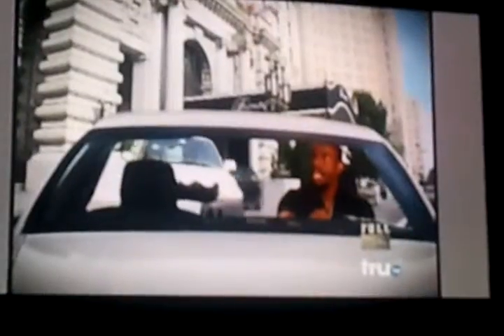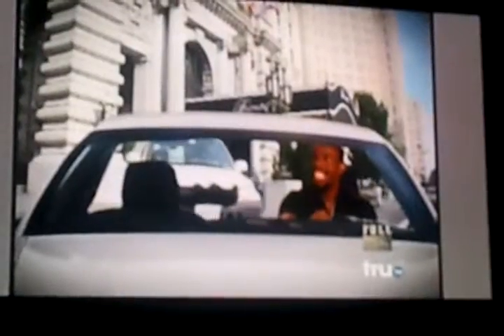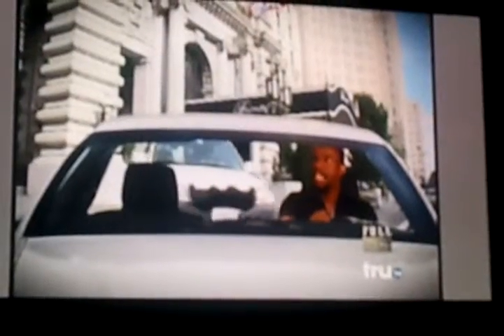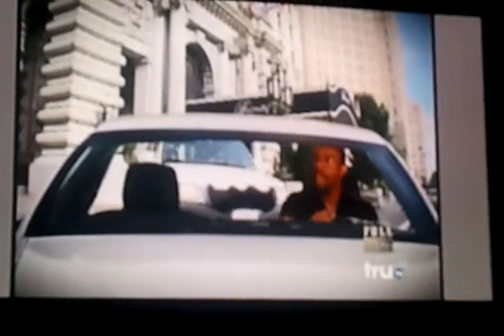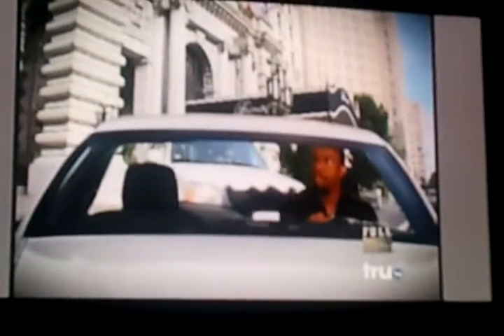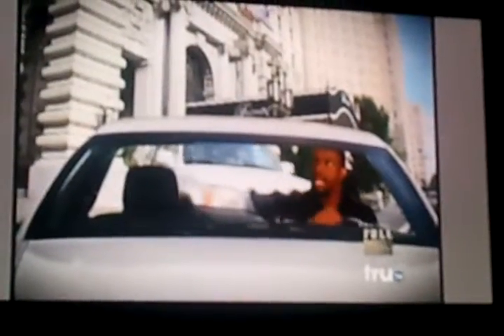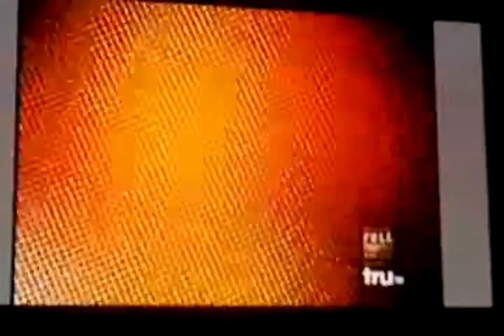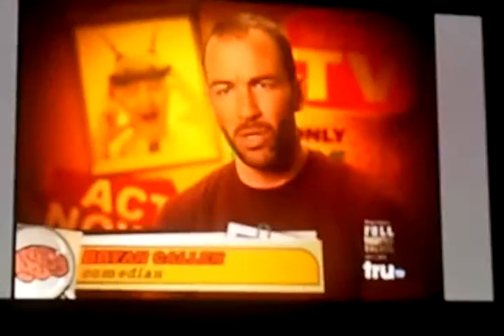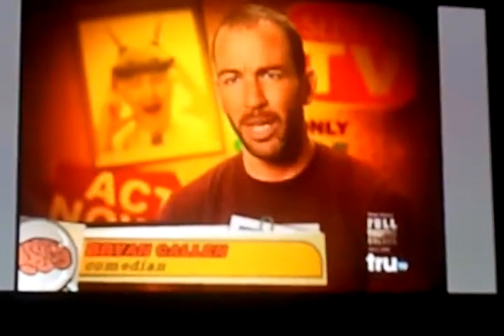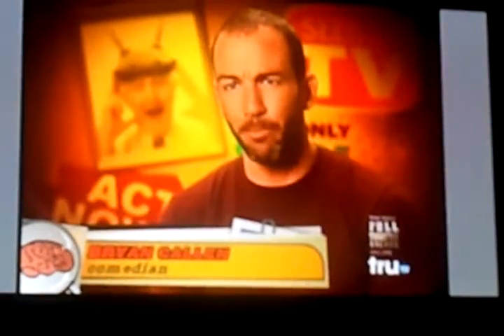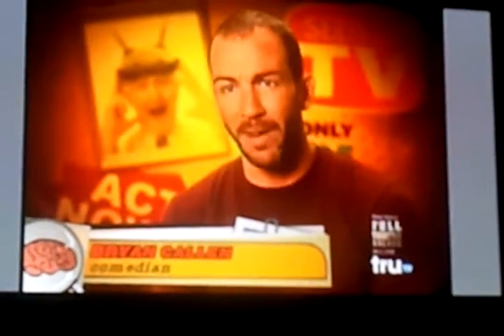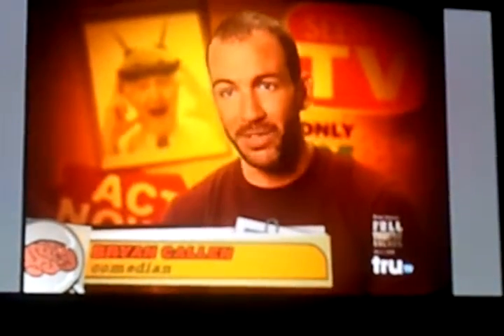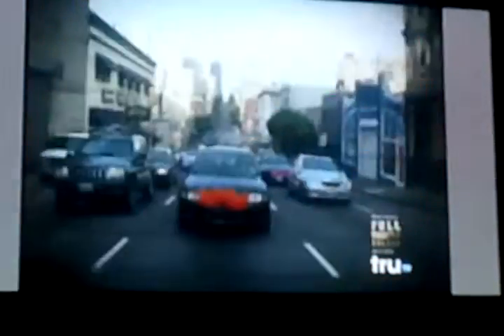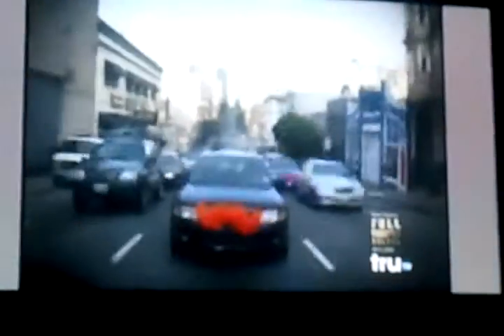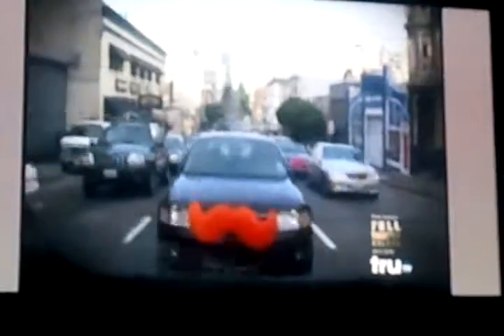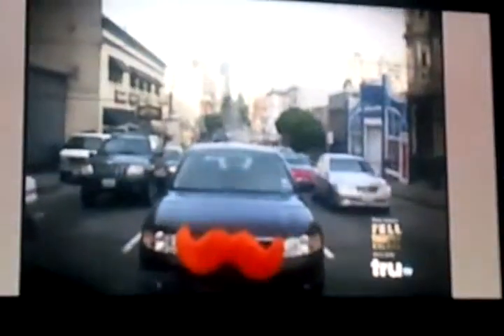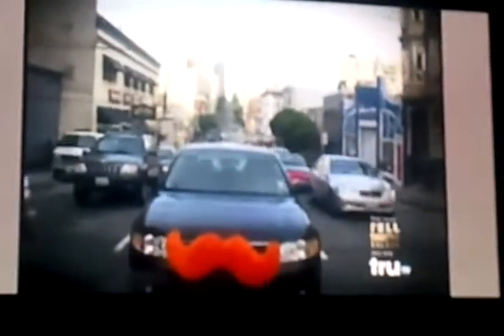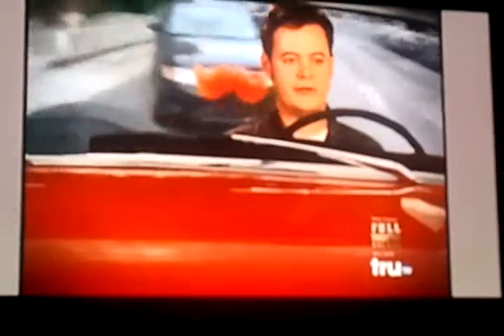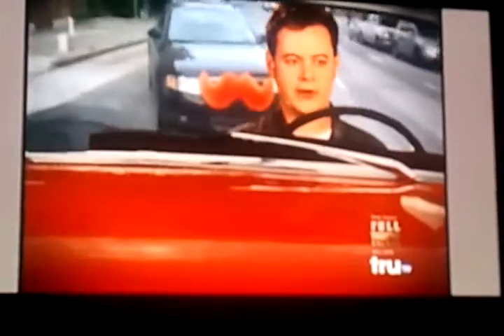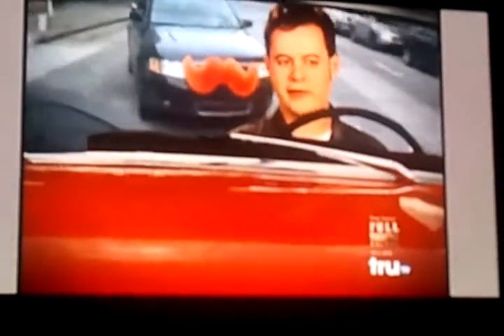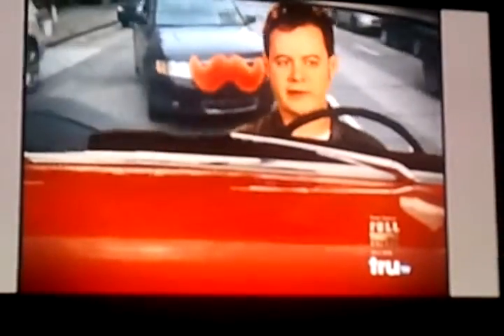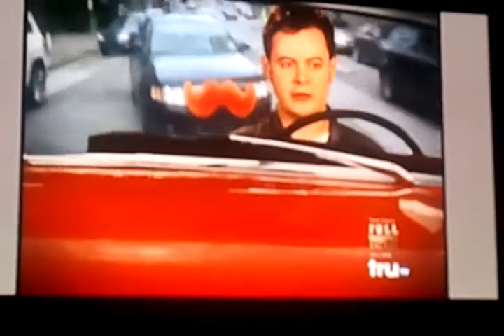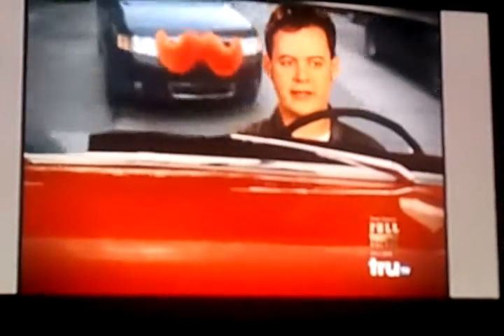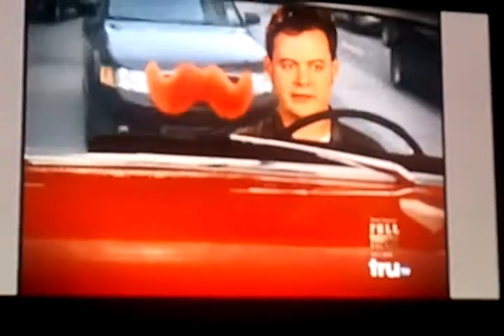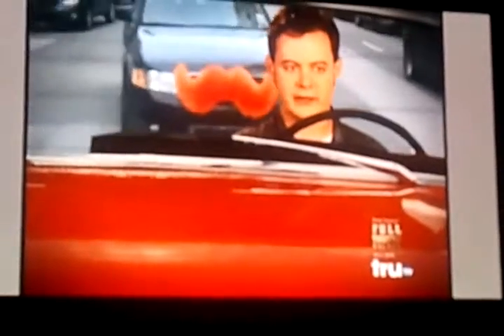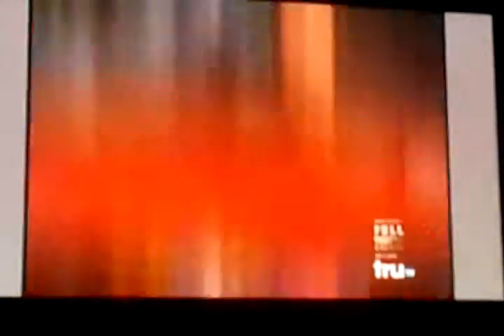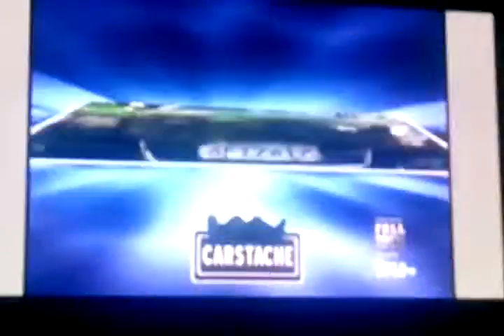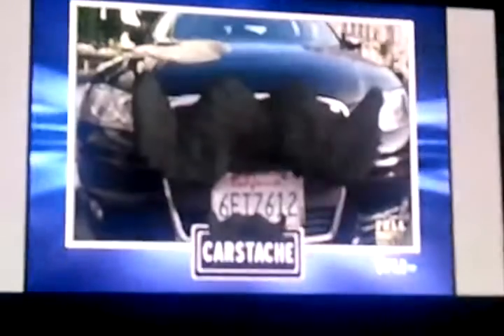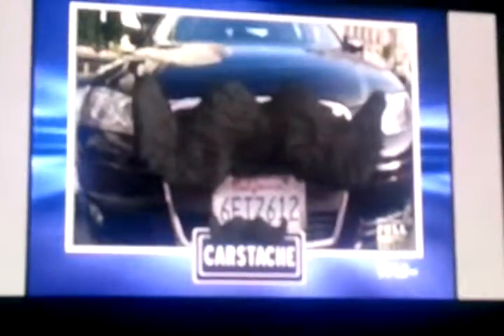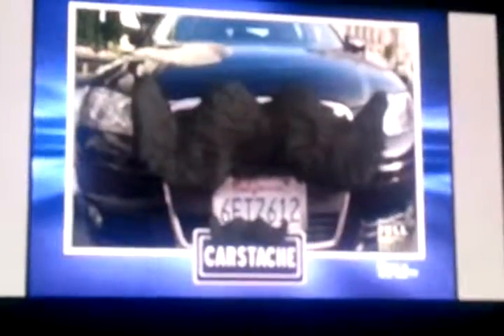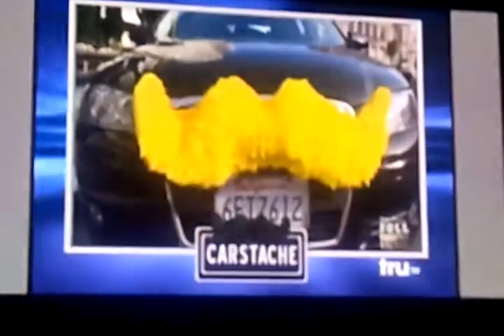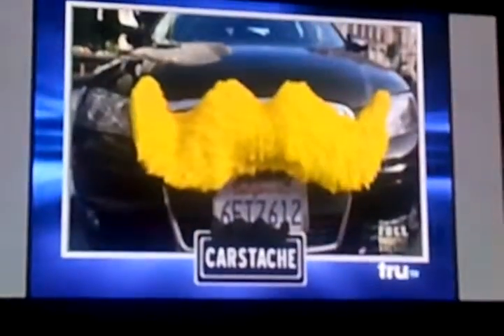Is that Tom Selleck following me? Those cars look like they're bullfighters. This is the first car I've ever seen that looks like a sex offender.